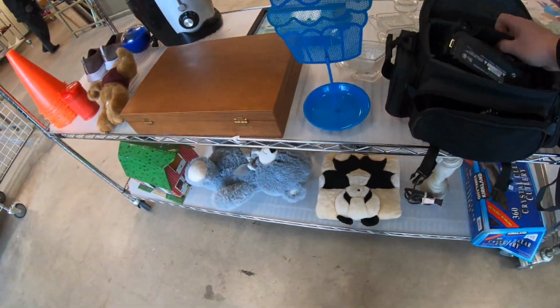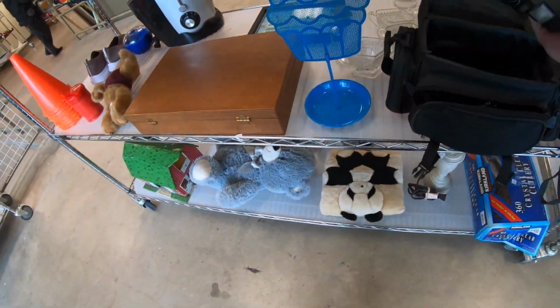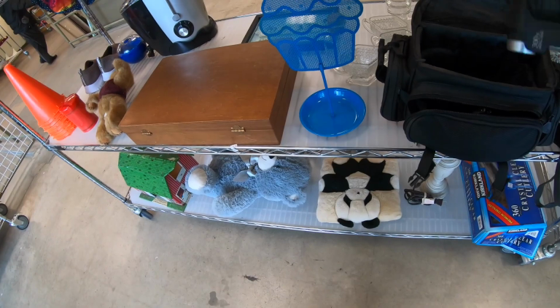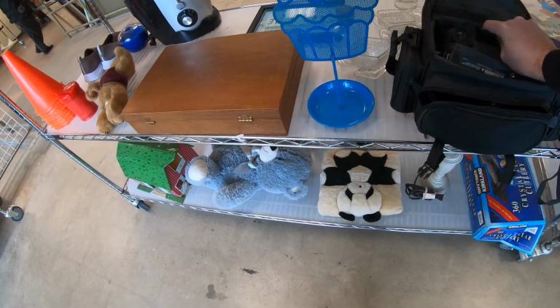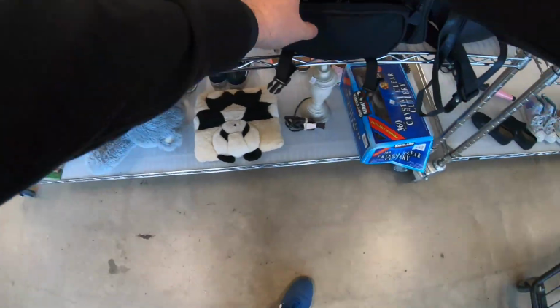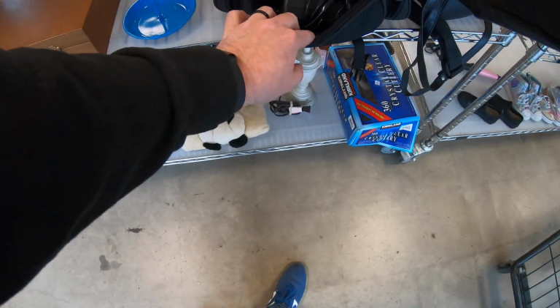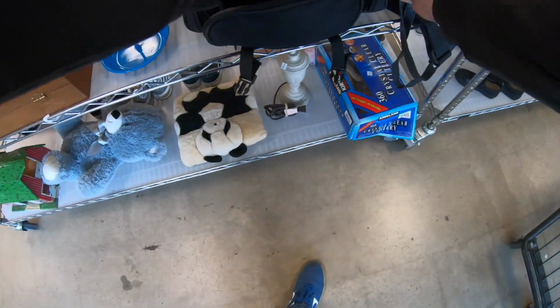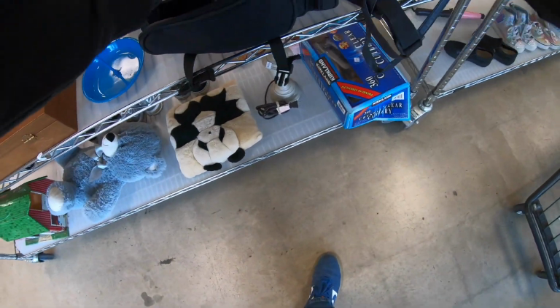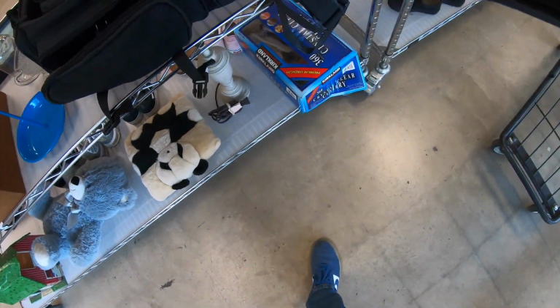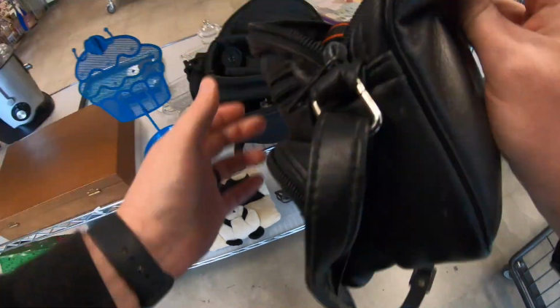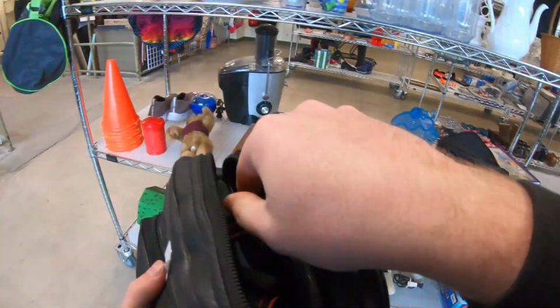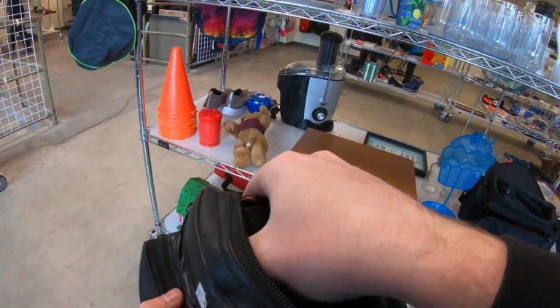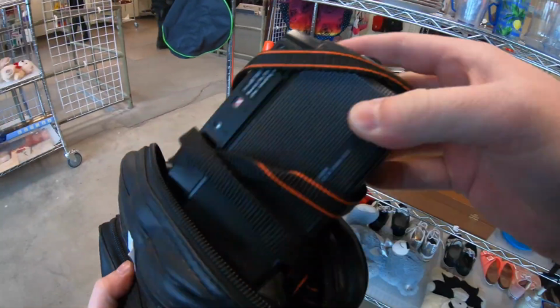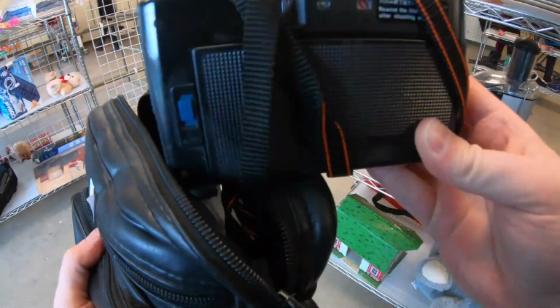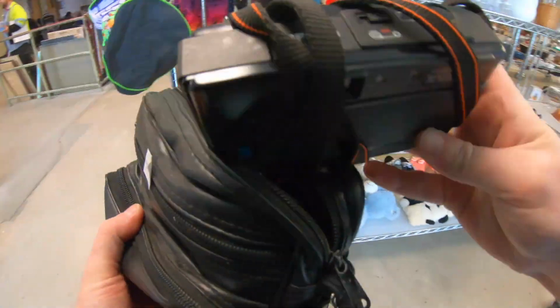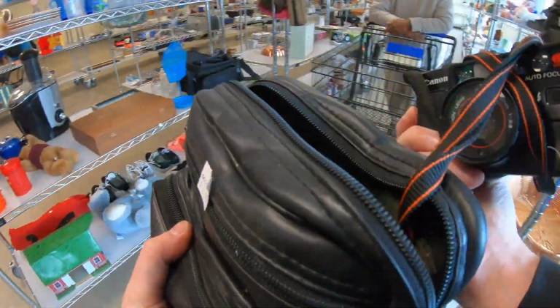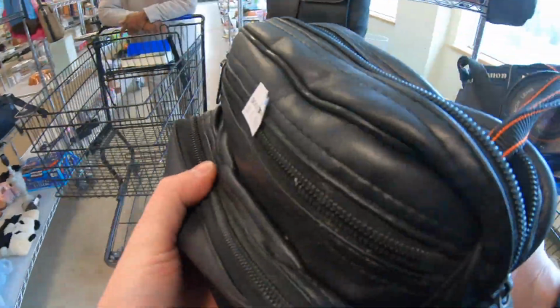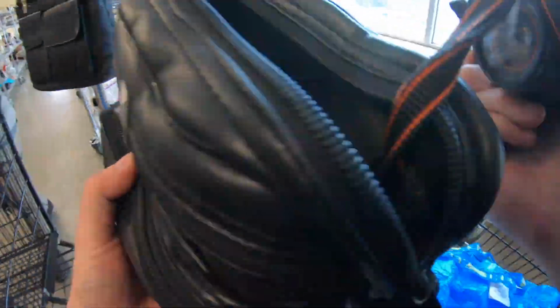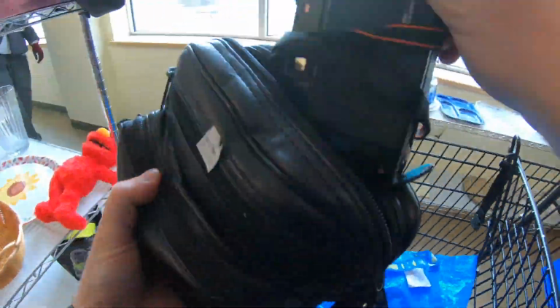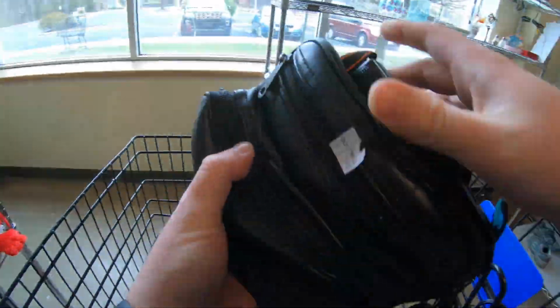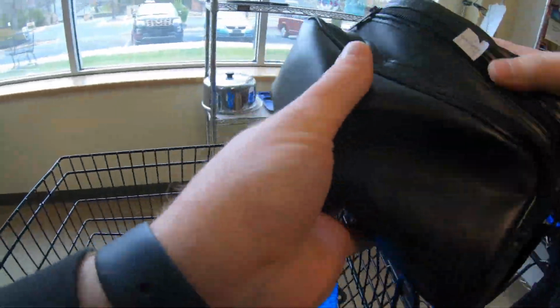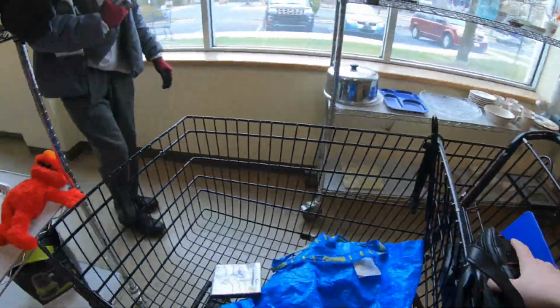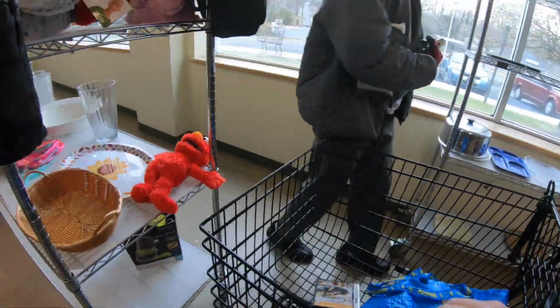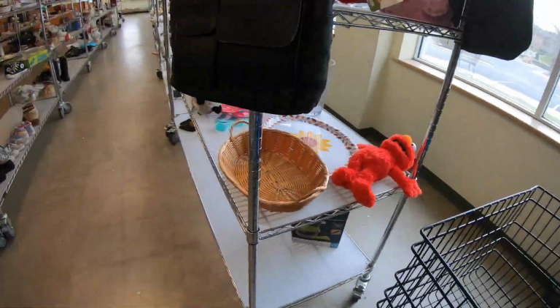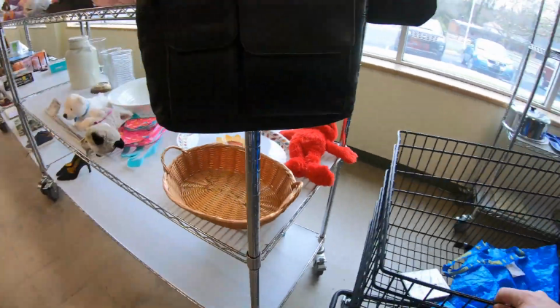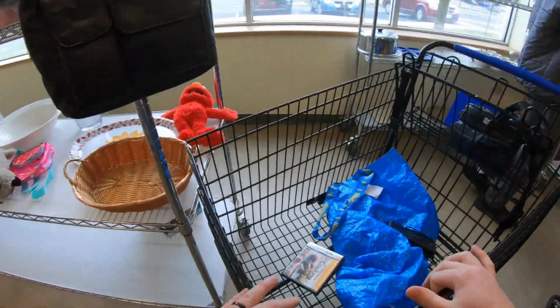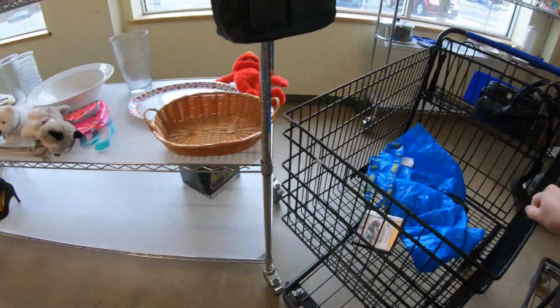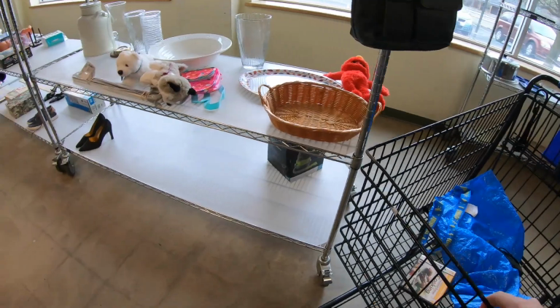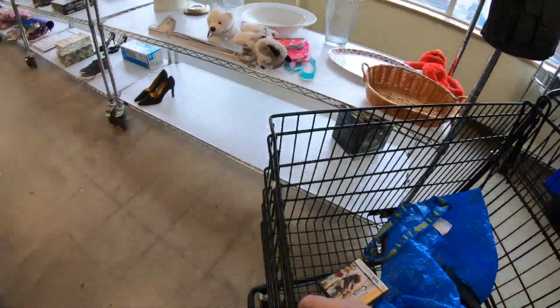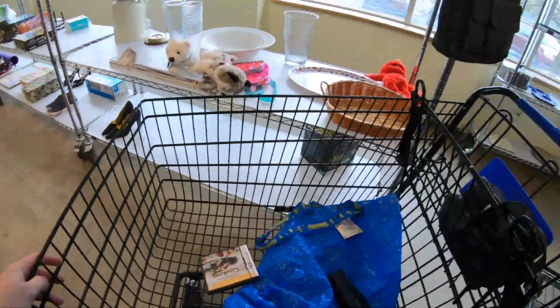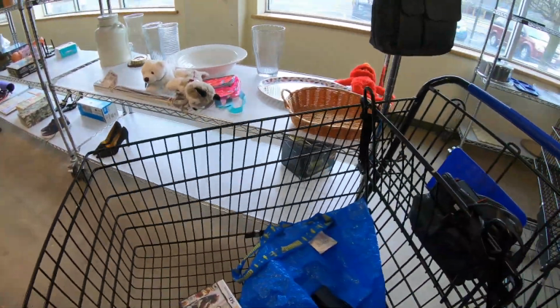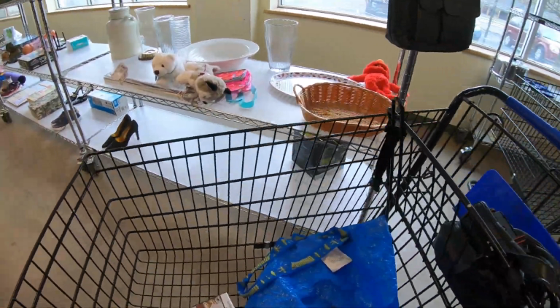I was just checking out this camera because I actually gave someone a camera recently that was in the same bag, so I kind of wanted to see if it was that. Picked up this Canon and threw it in the cart. We're going to look it up later and see if we're going to keep that.